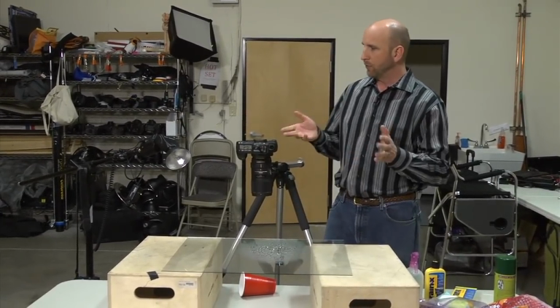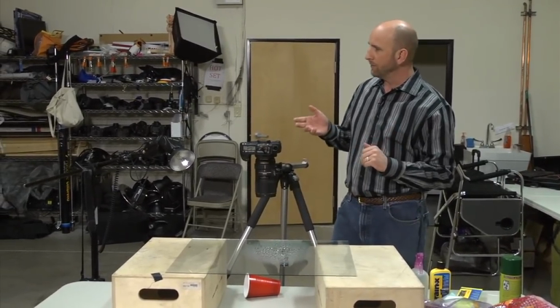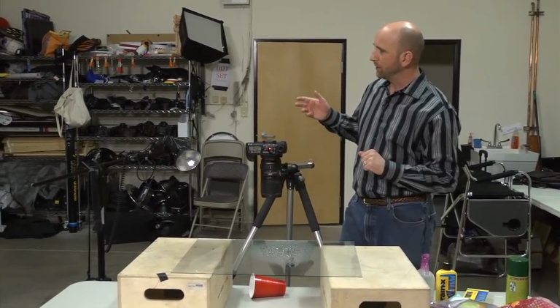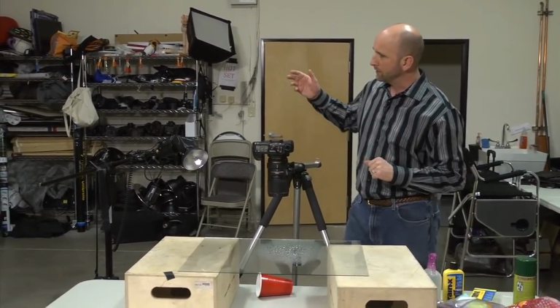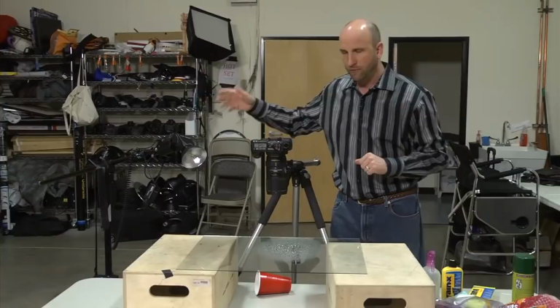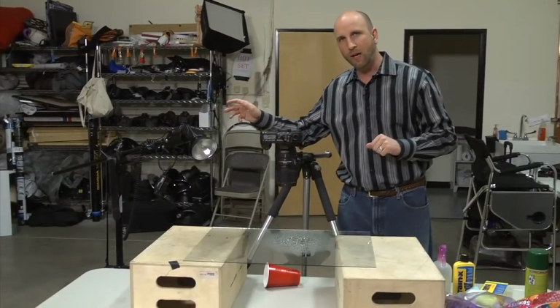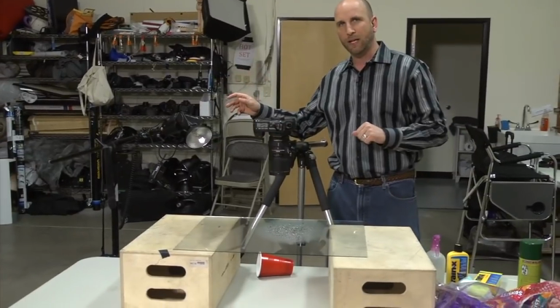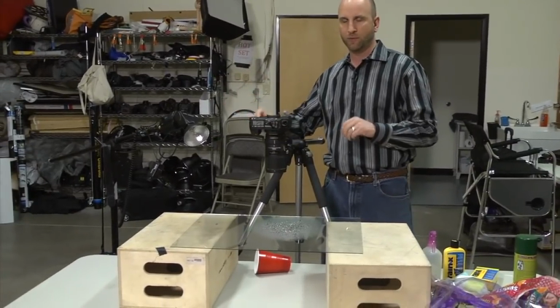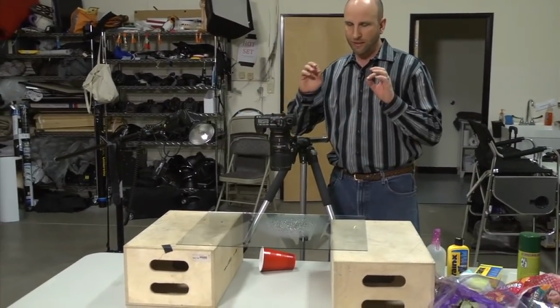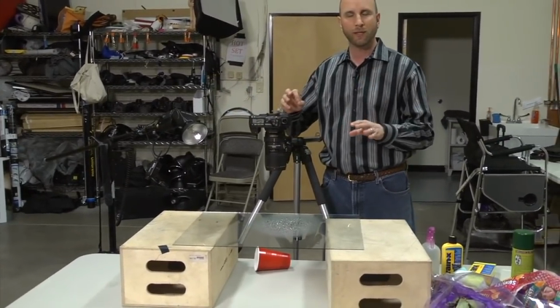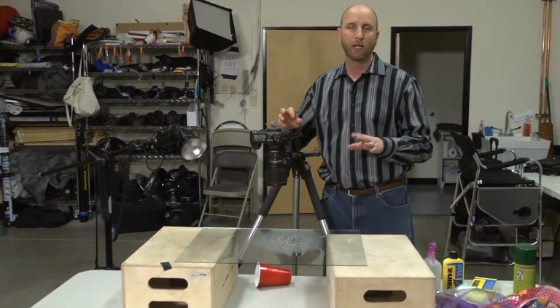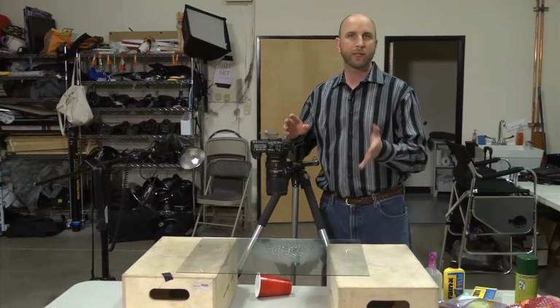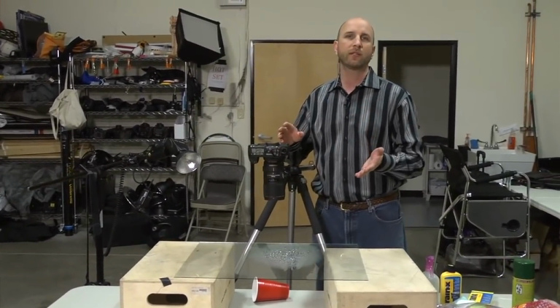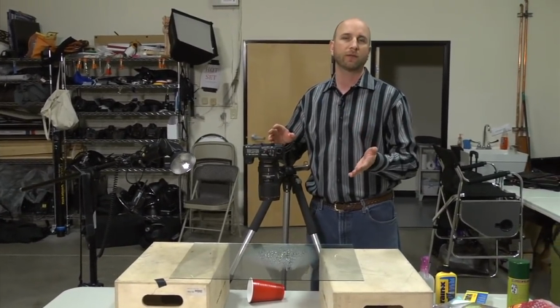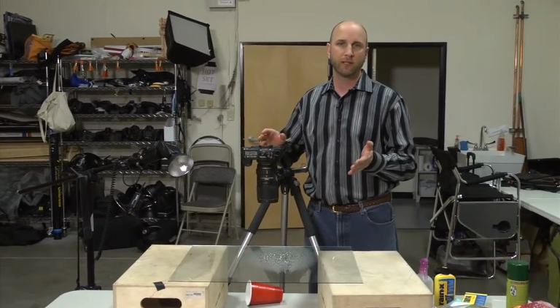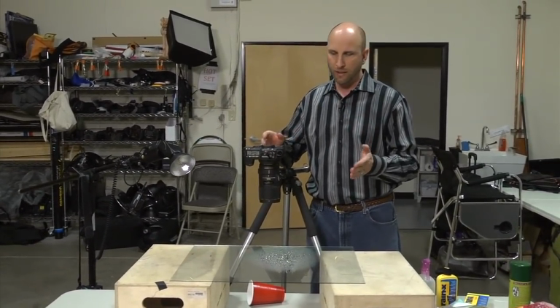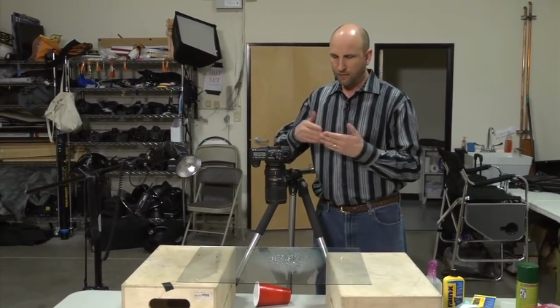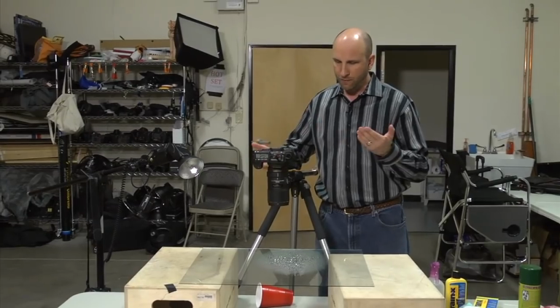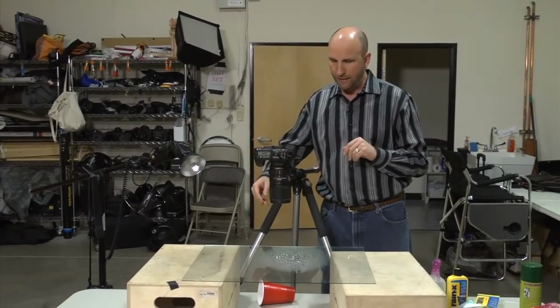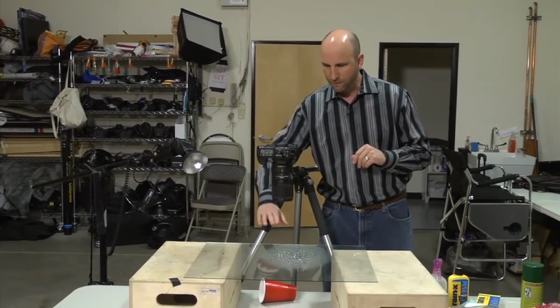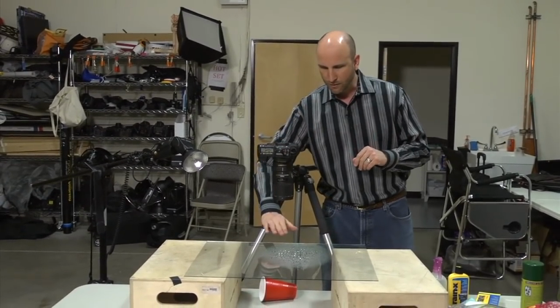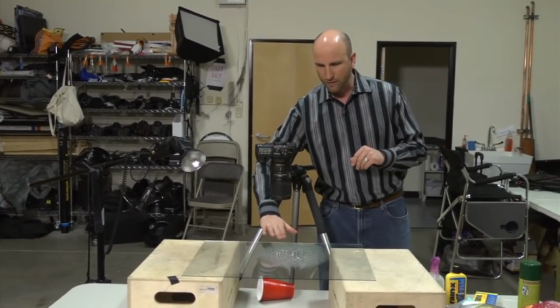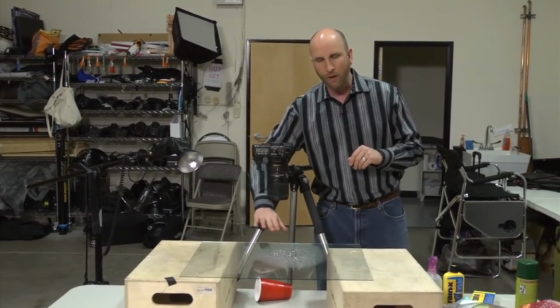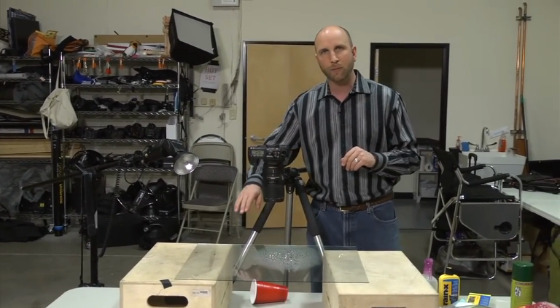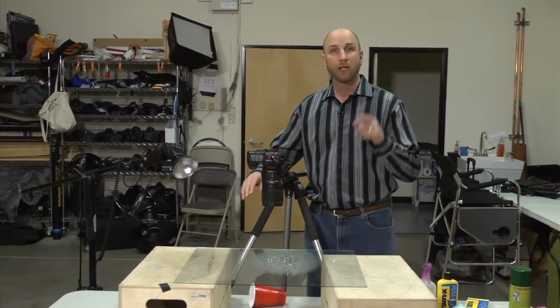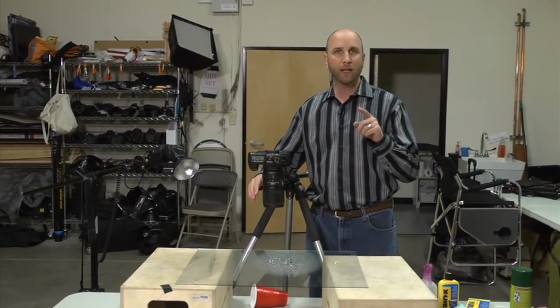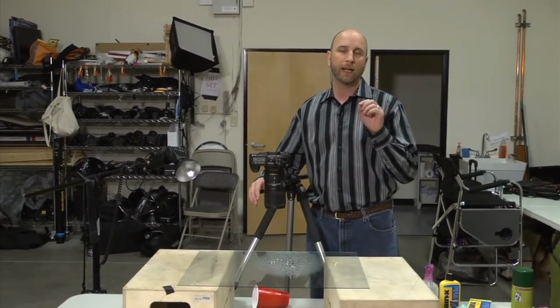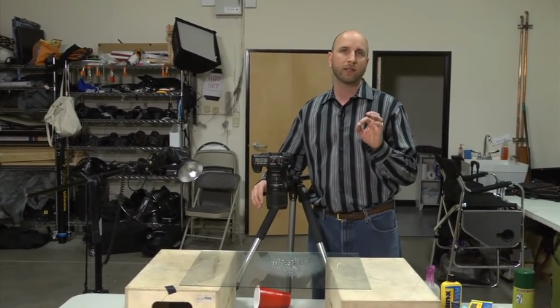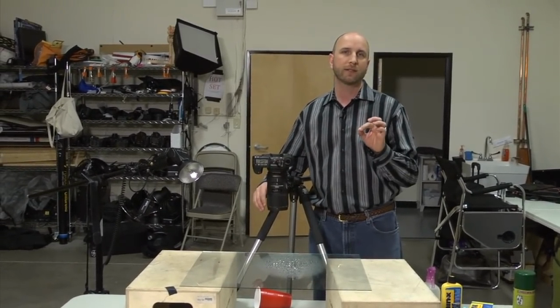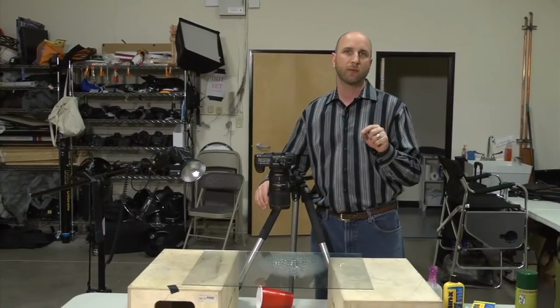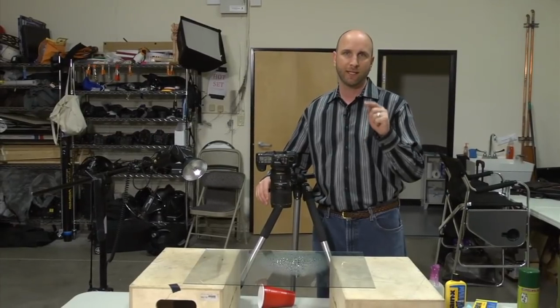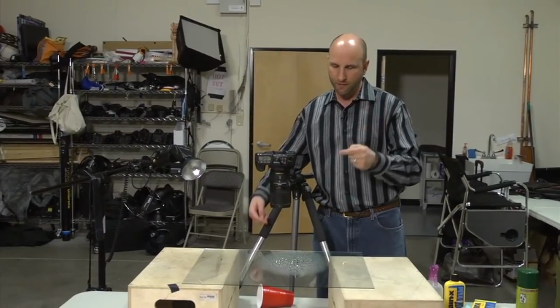You have to have a lot of light because we're shooting at f/22. The reason we're shooting at f/22 is for depth of field. That allows us to focus not only on the water droplets, but it actually allows us to see what's underneath.